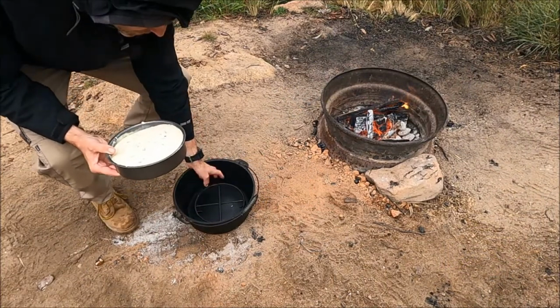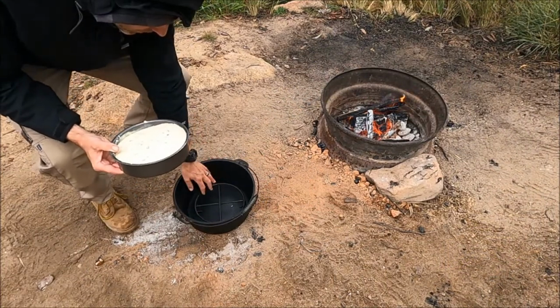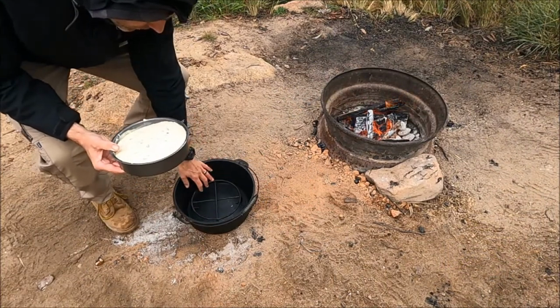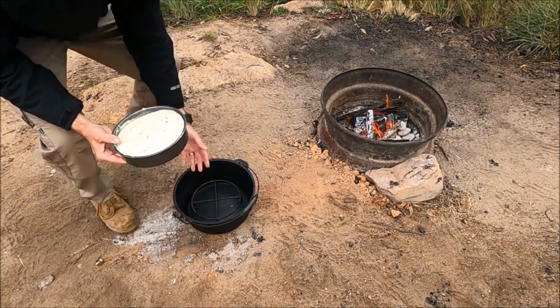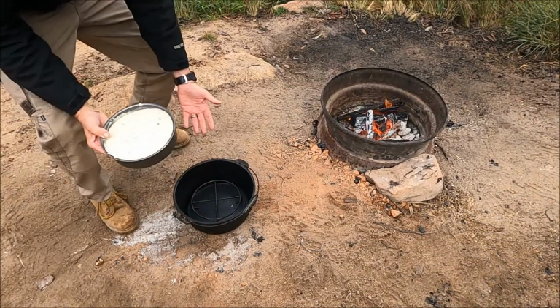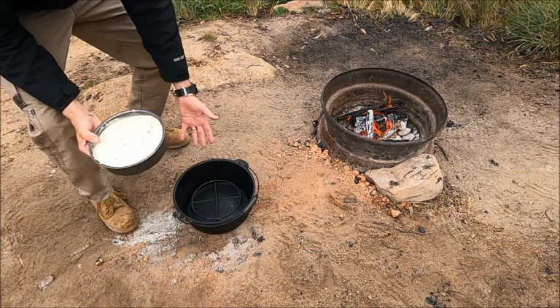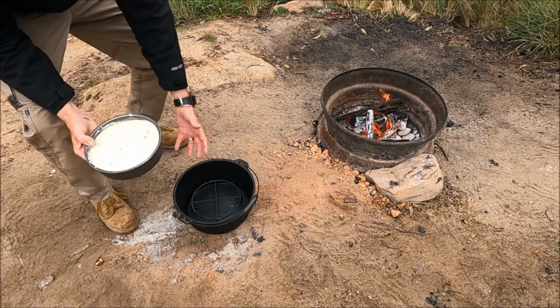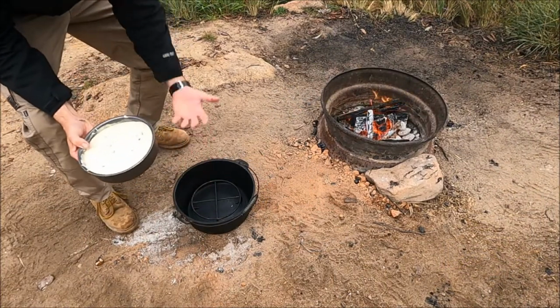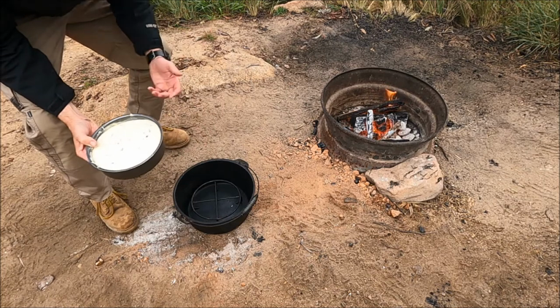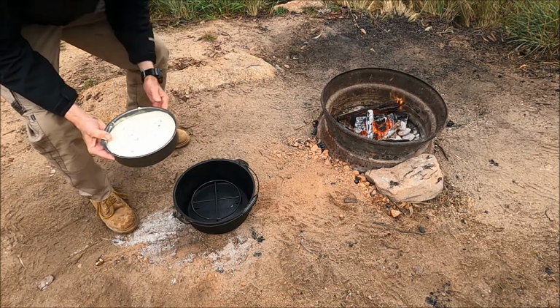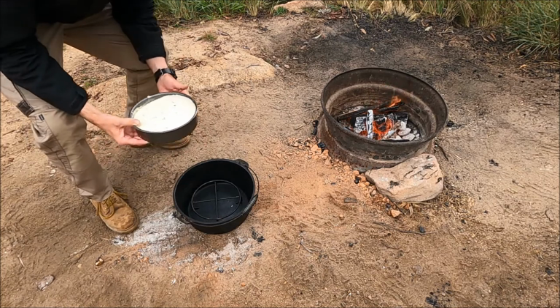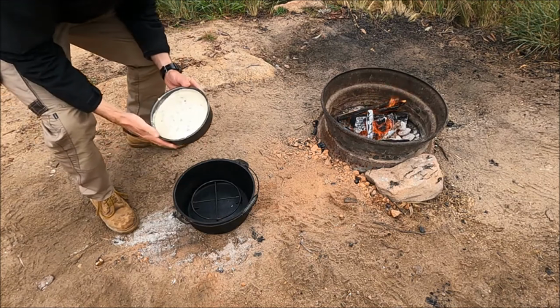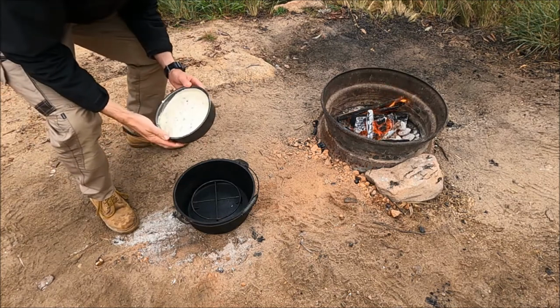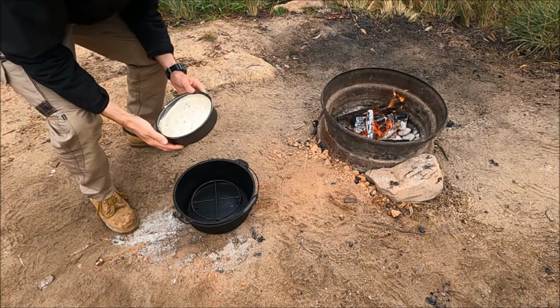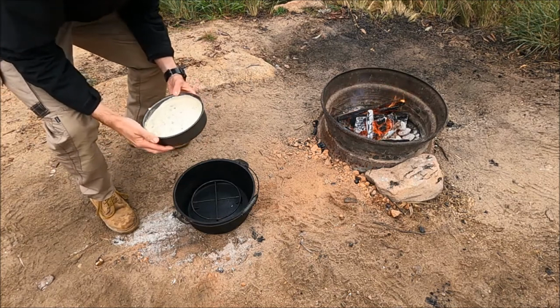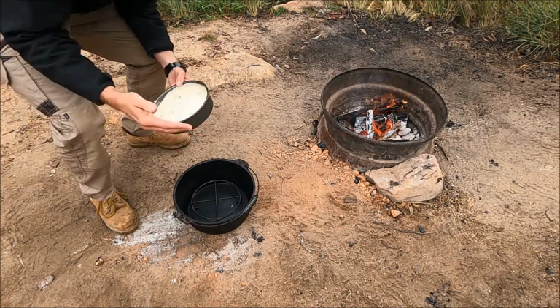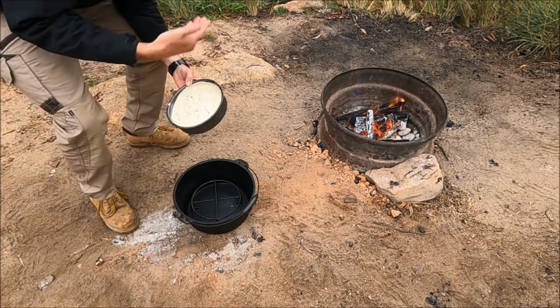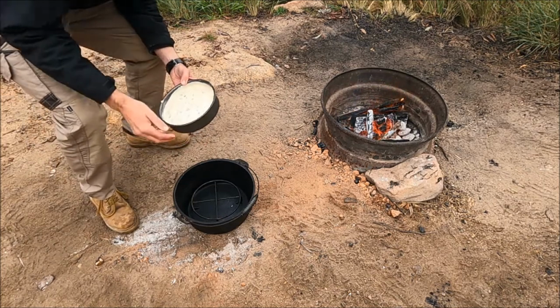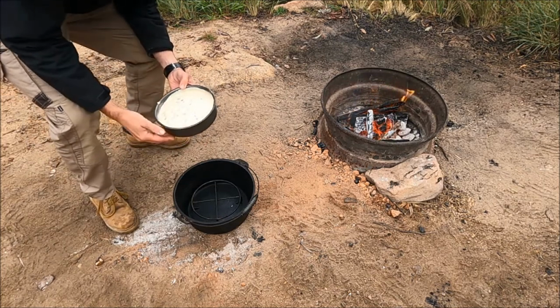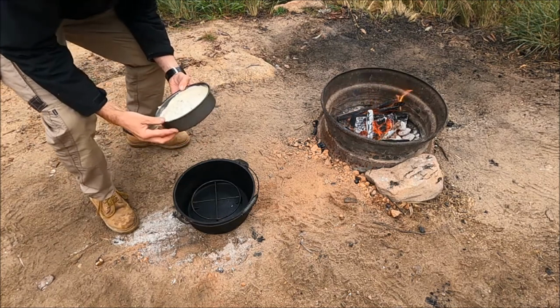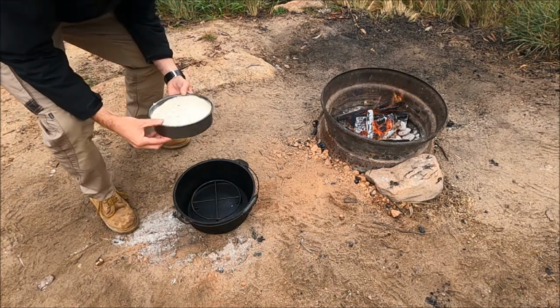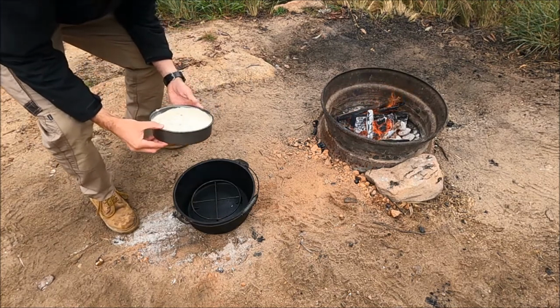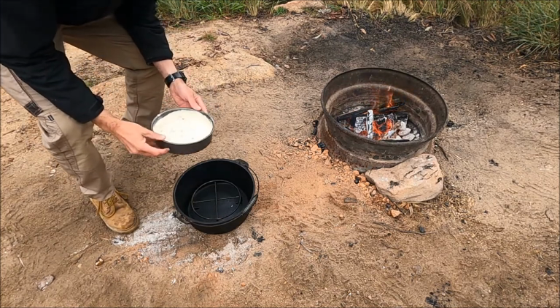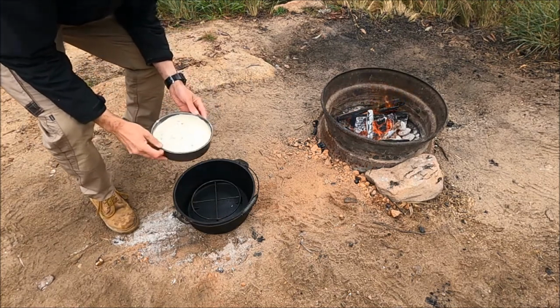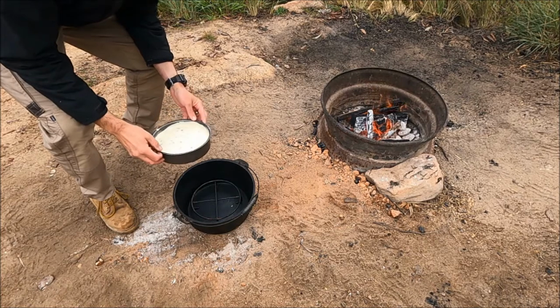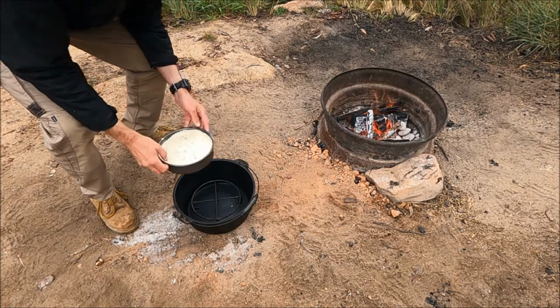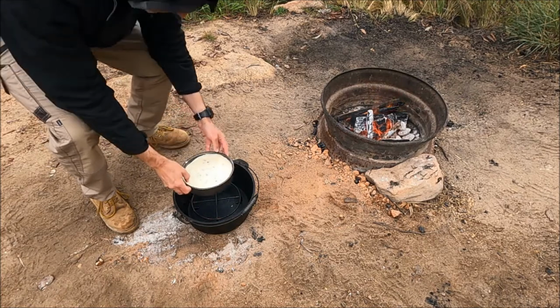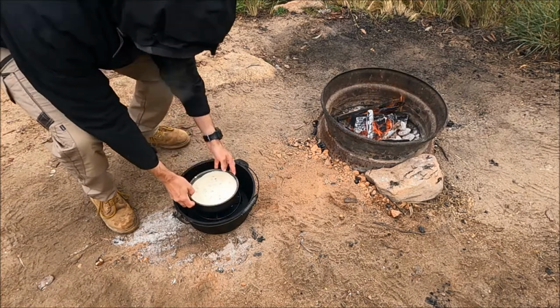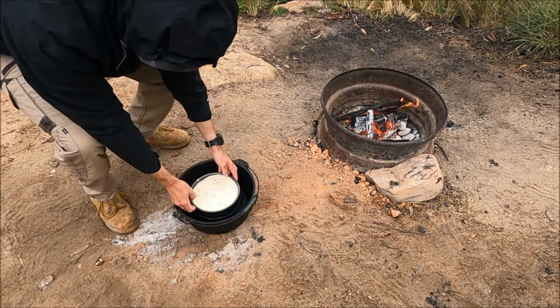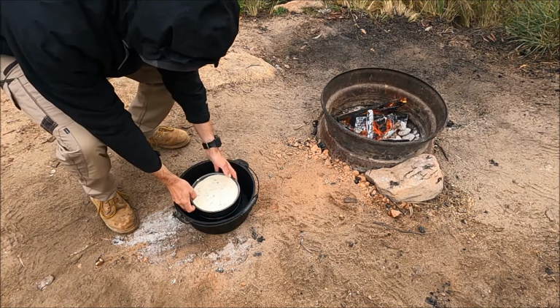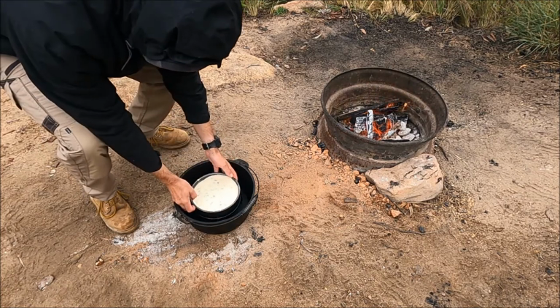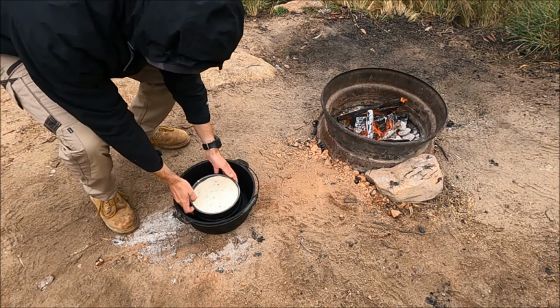Make sure you've got a trivet in the bottom. A trivet just lifts it off the floor to let the air circulate around, like it would in an oven, and then you can get a nicely cooked, finished damper.